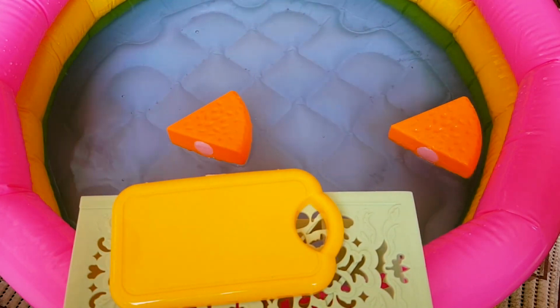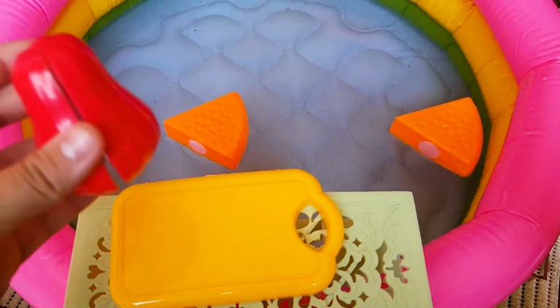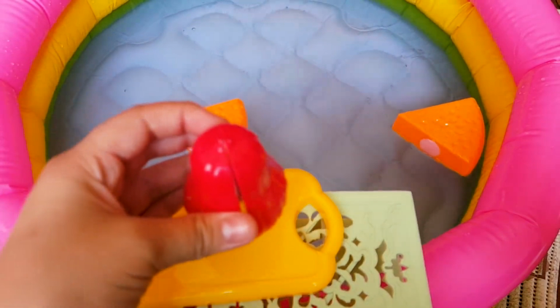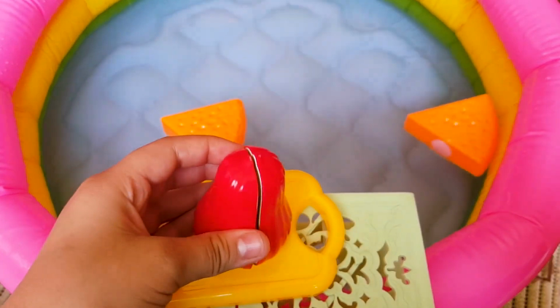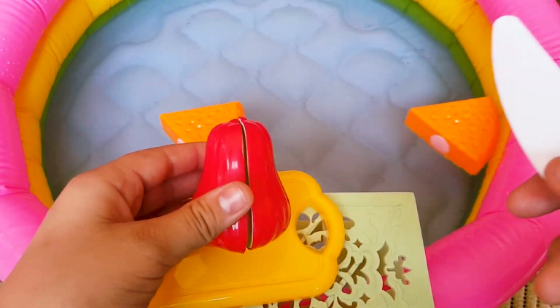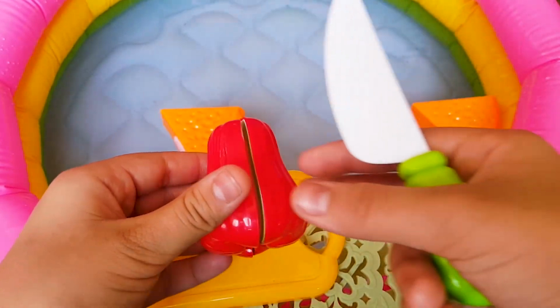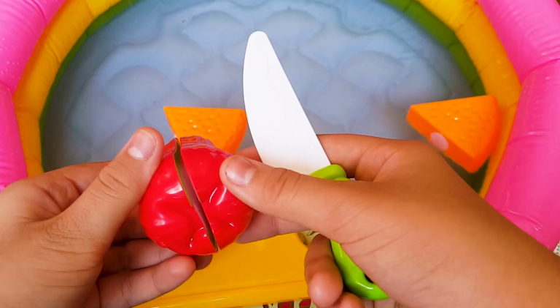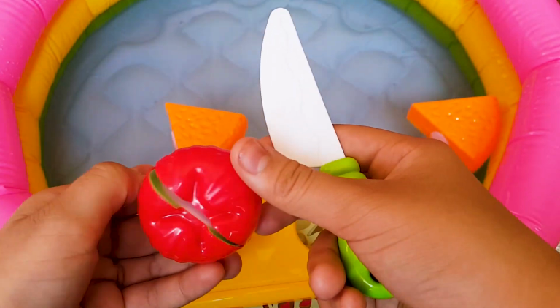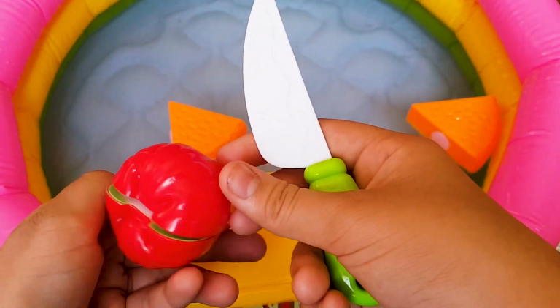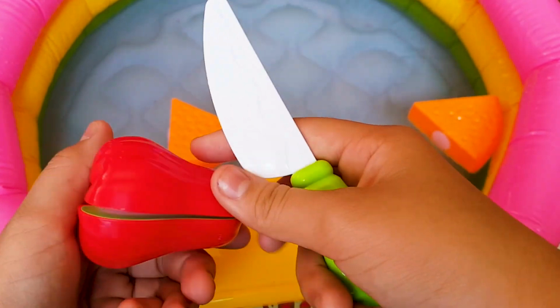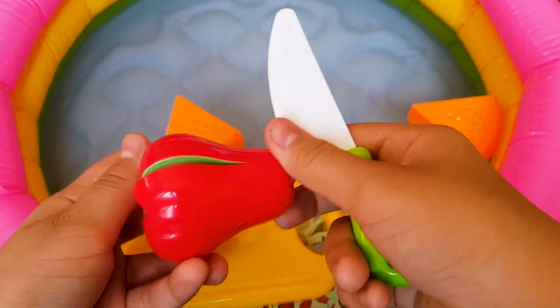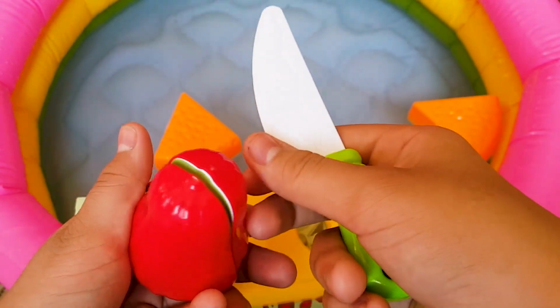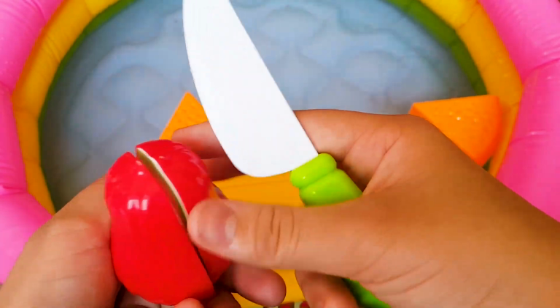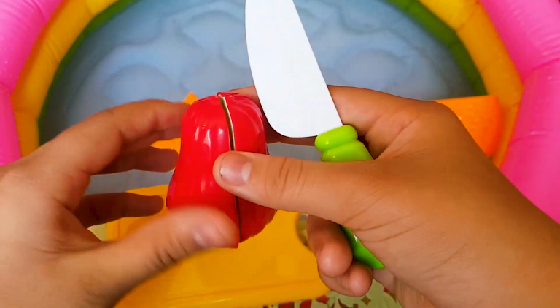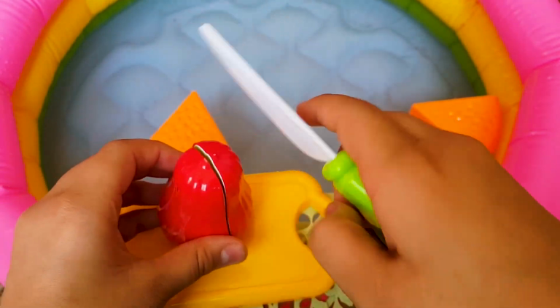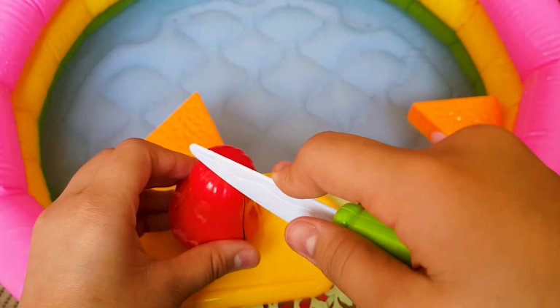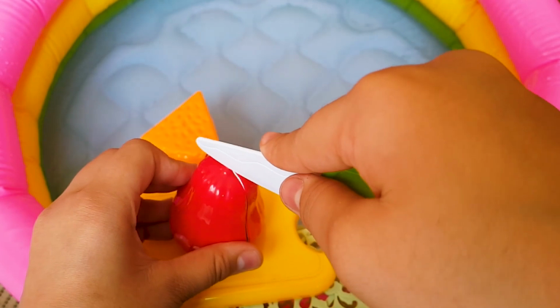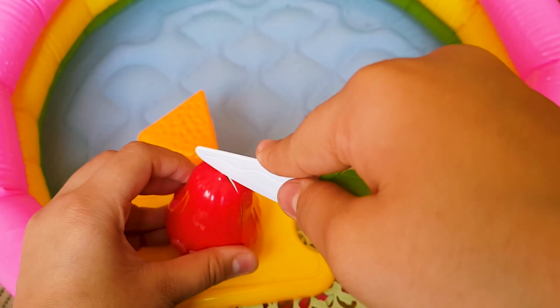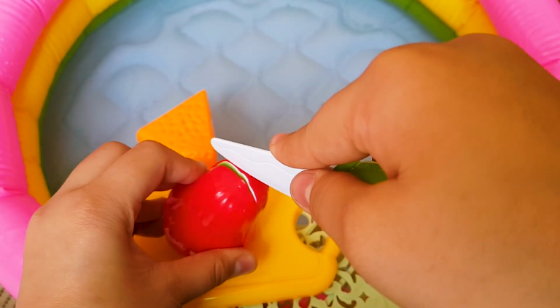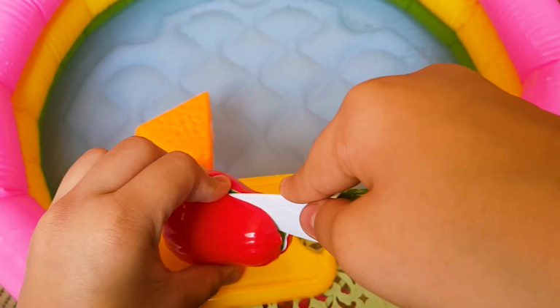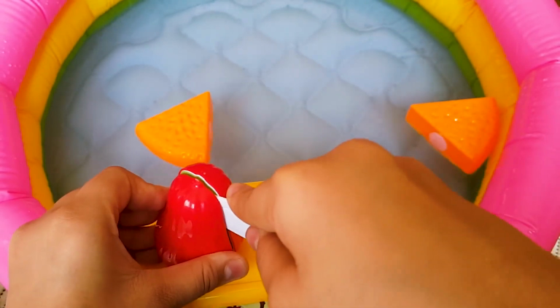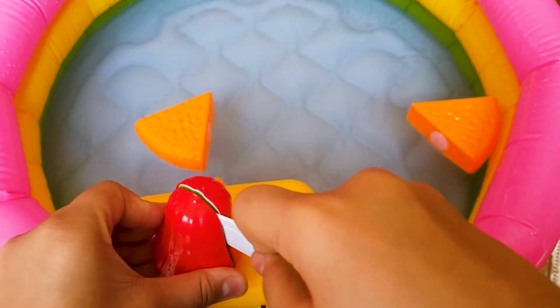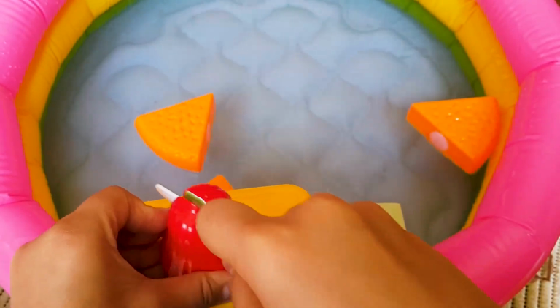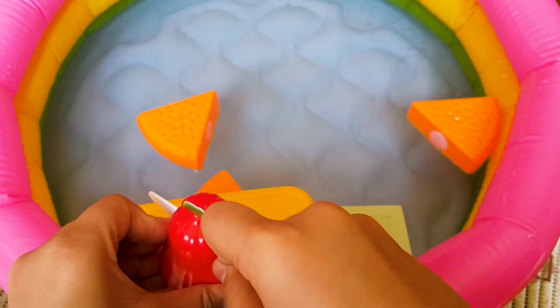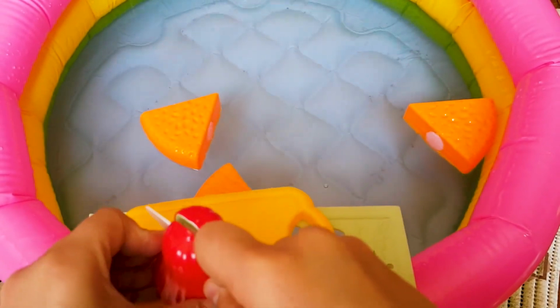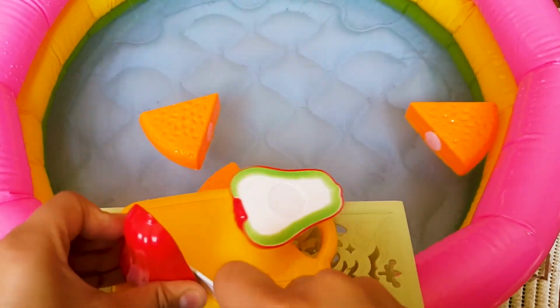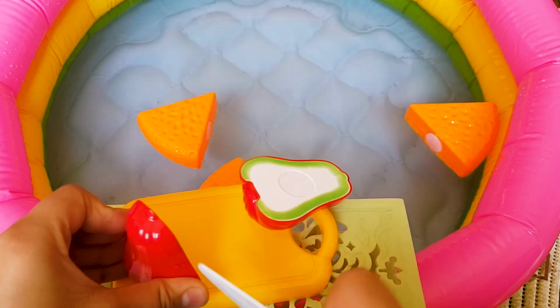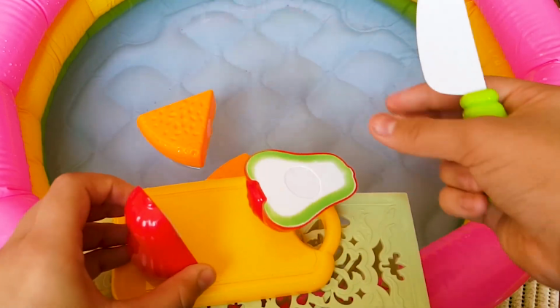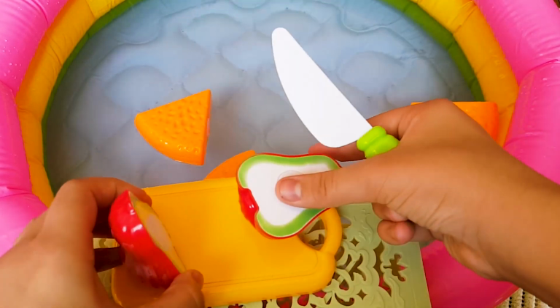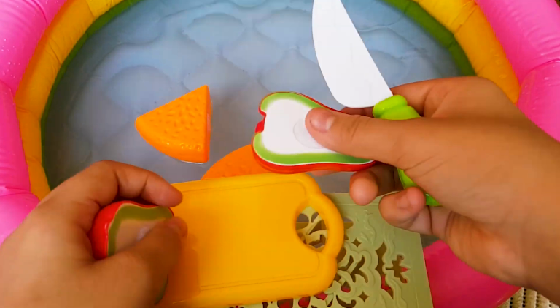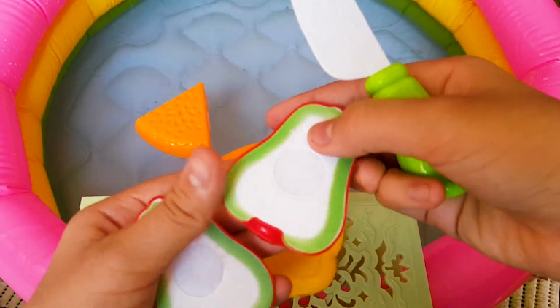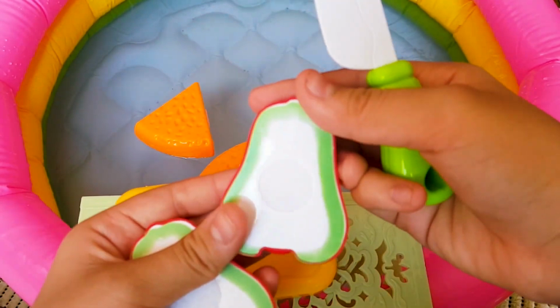This is a watery rose apple. It is red. Inside, it is green and white.